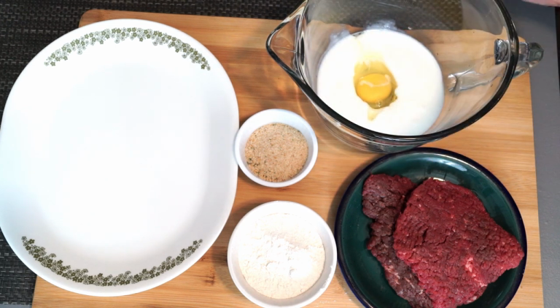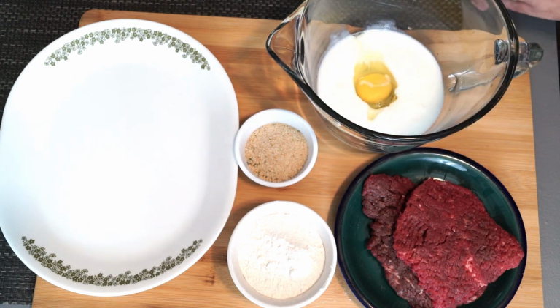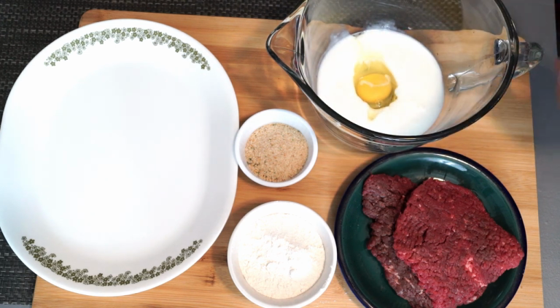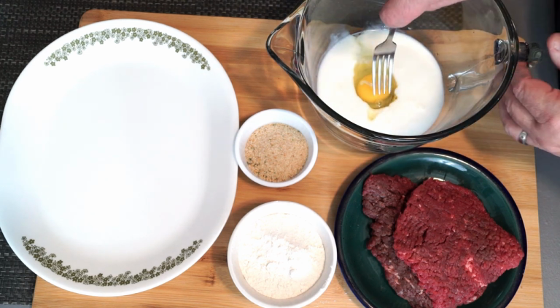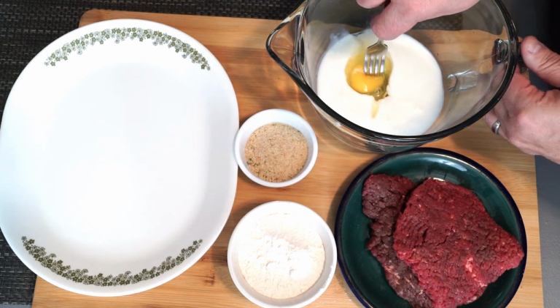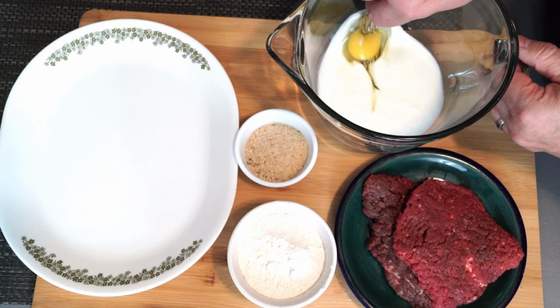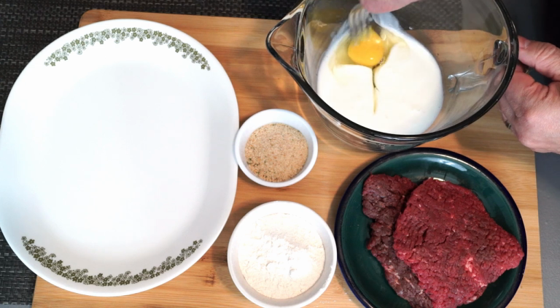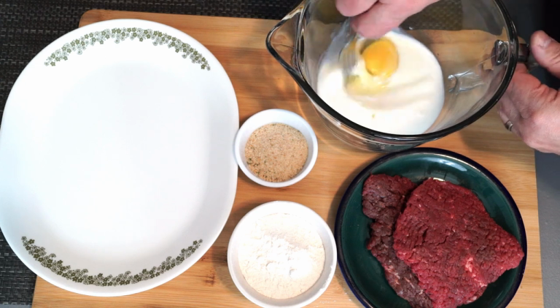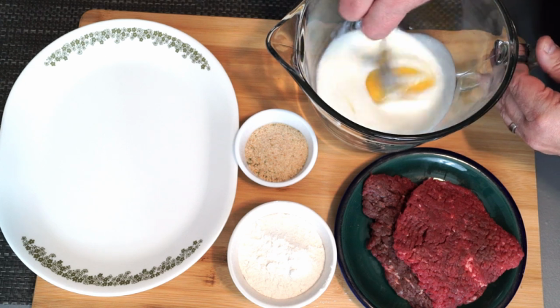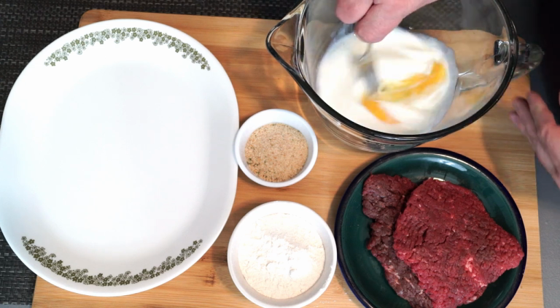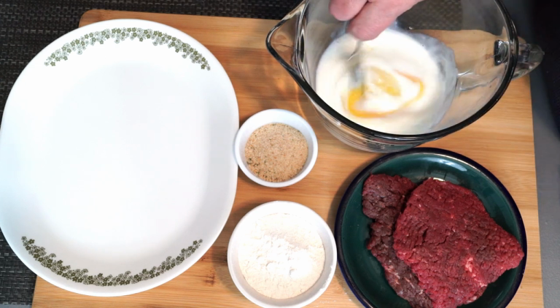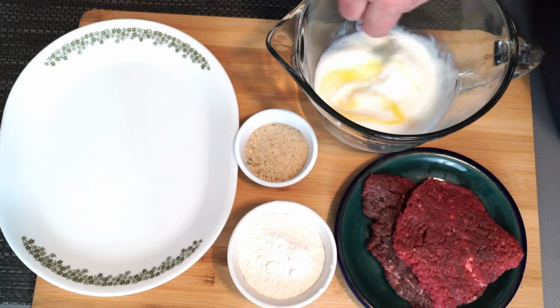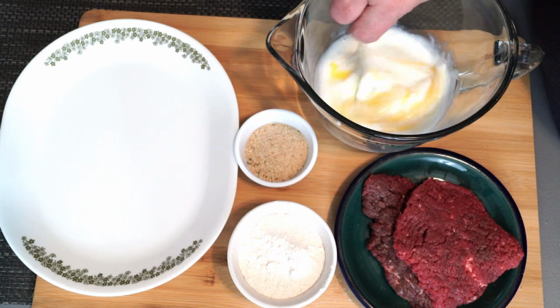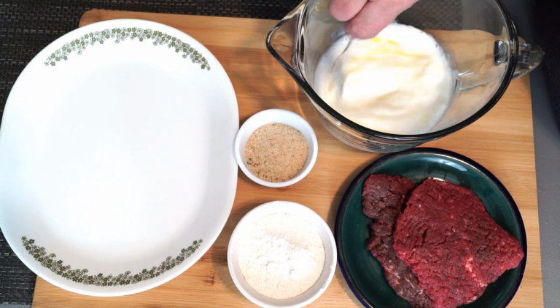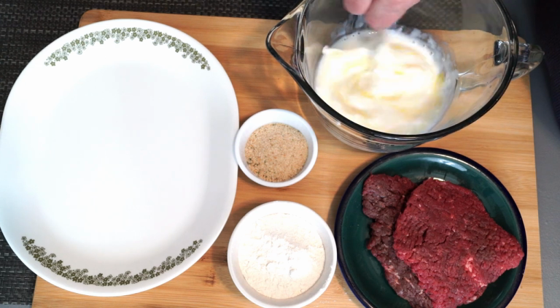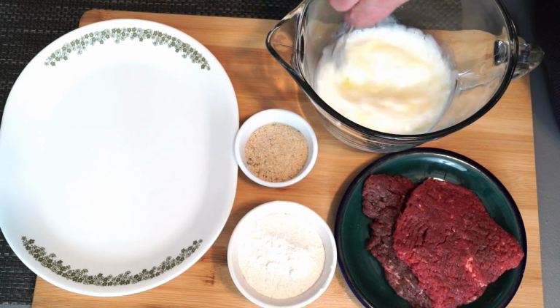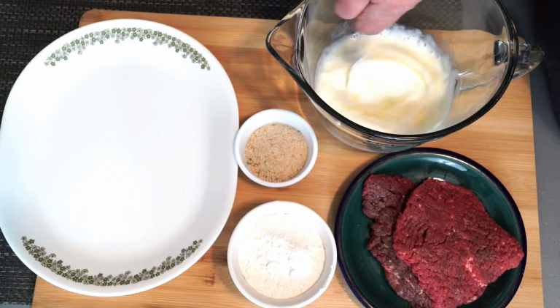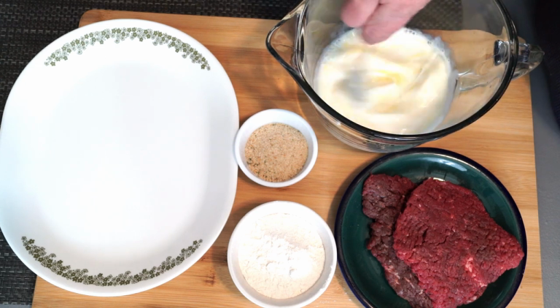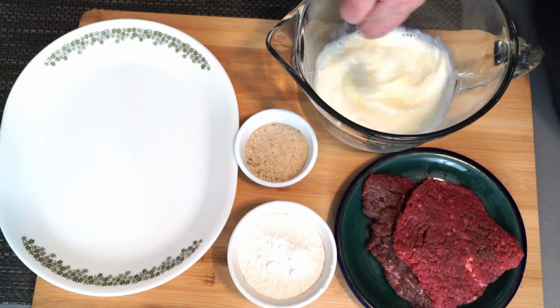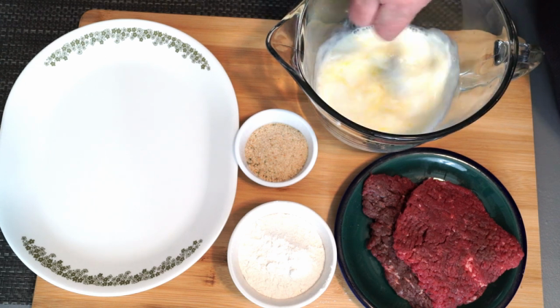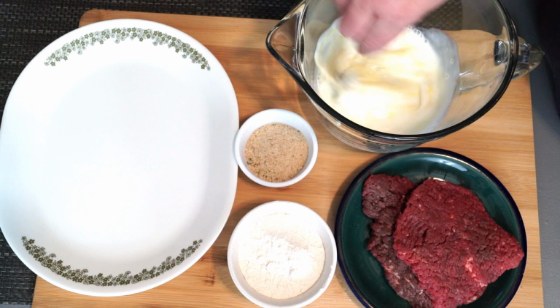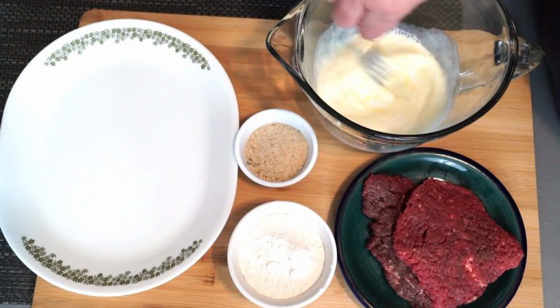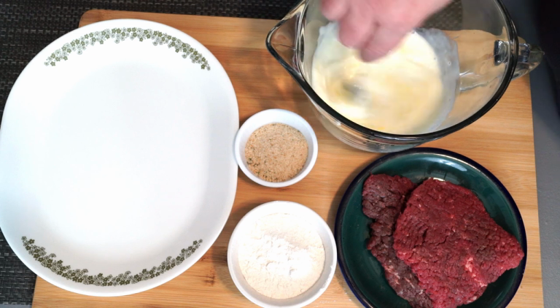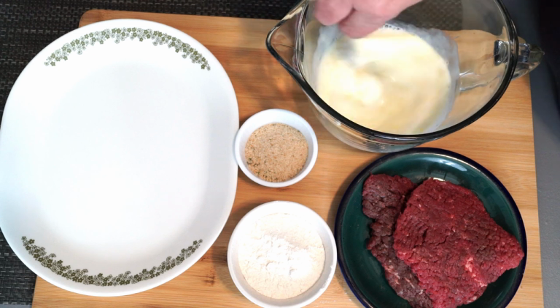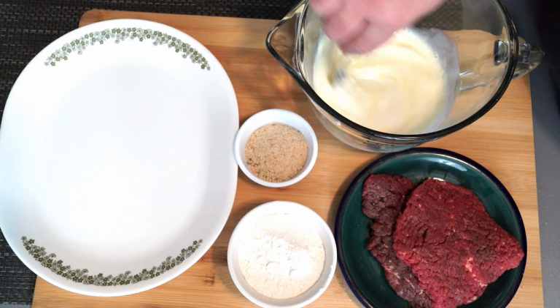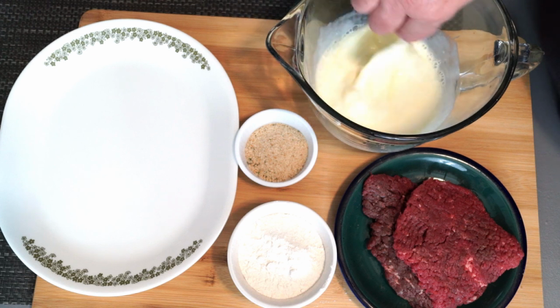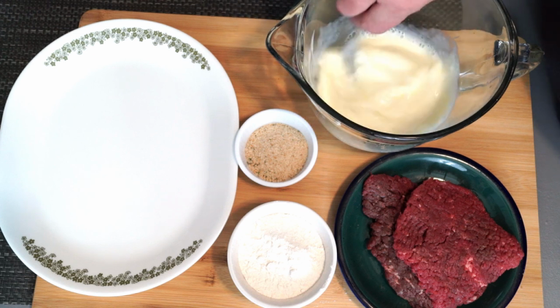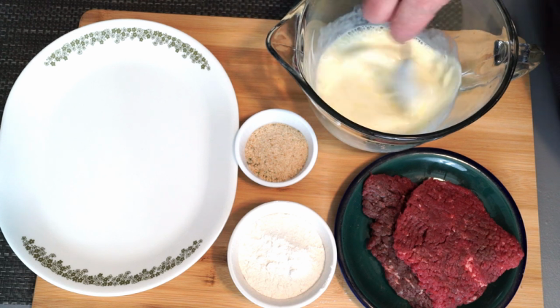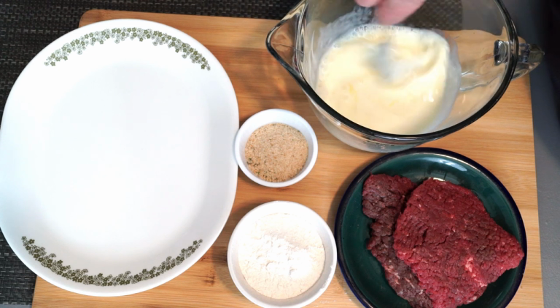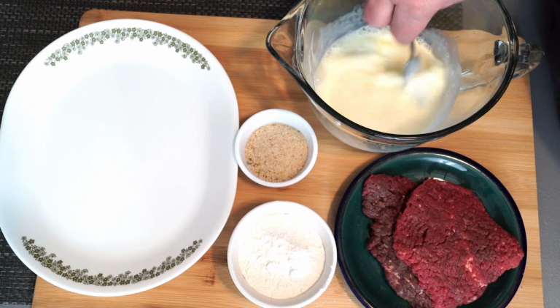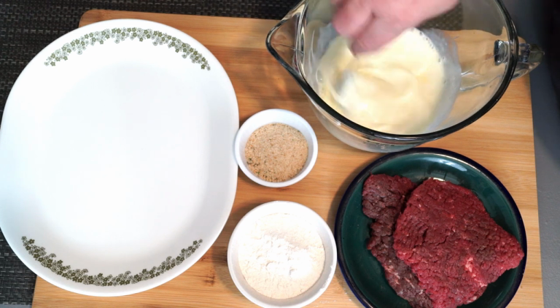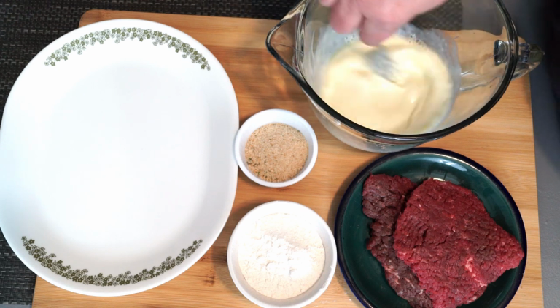You're going to start off with about a half a cup of buttermilk and you're going to add an egg to this and mix it up. This is going to be our coating that helps the other ingredients stick to the actual steak.